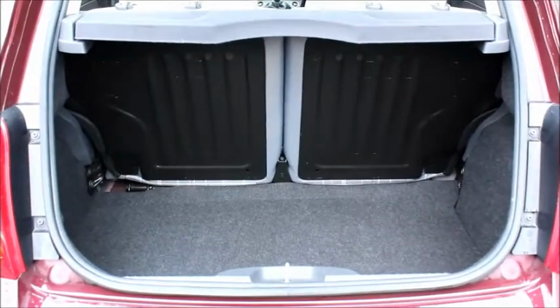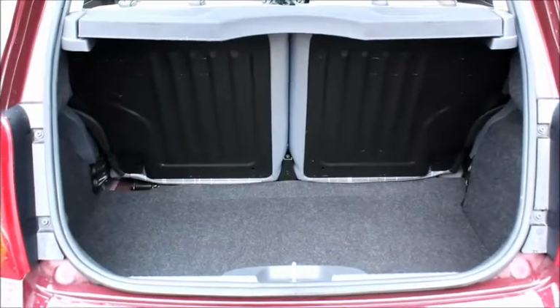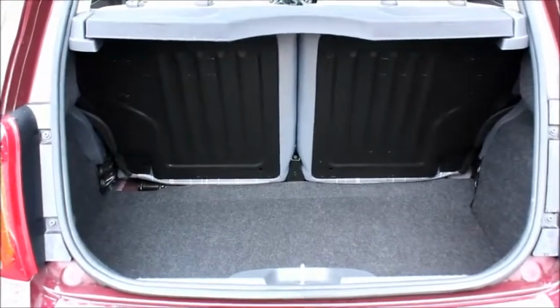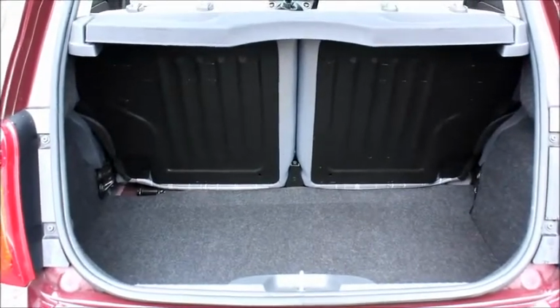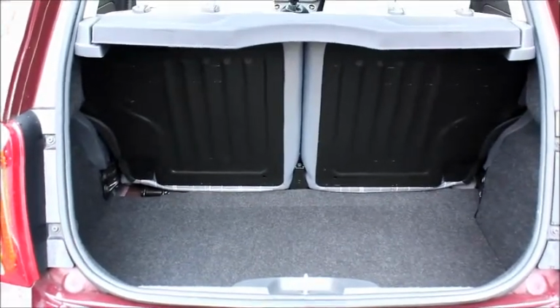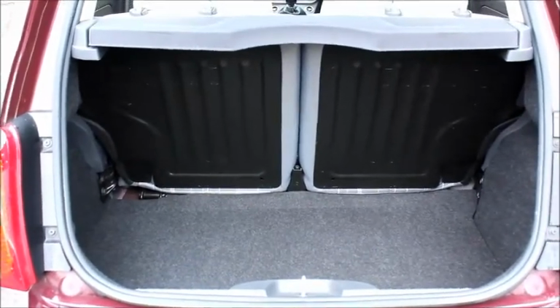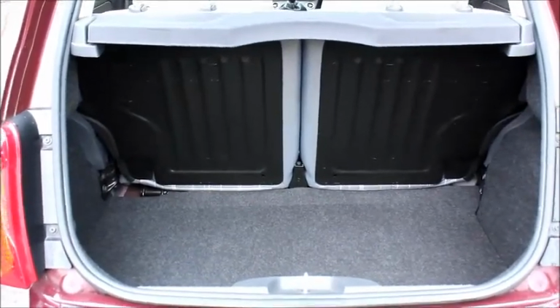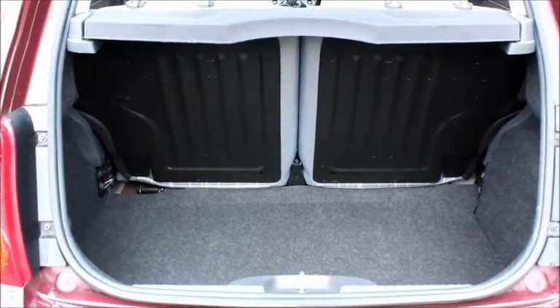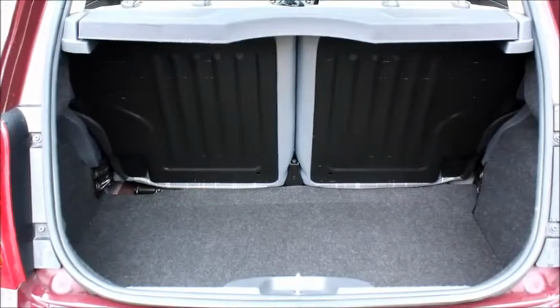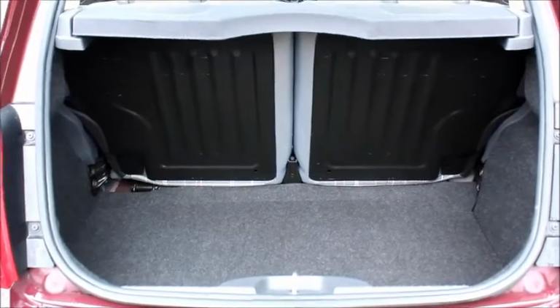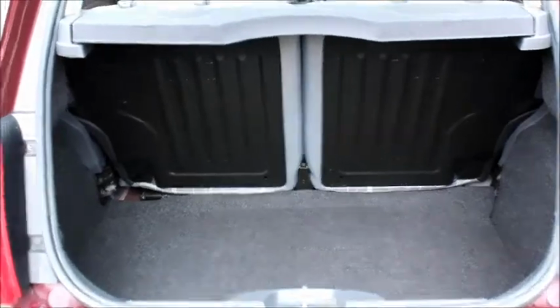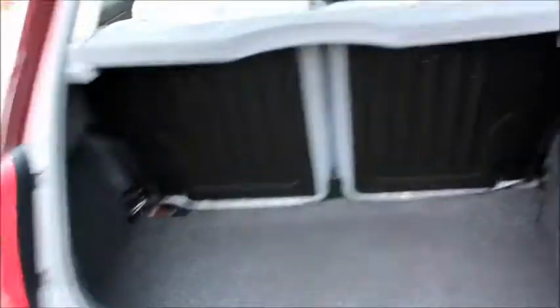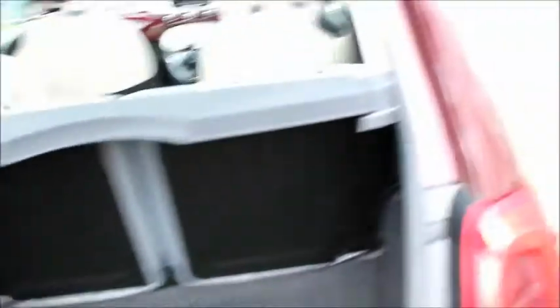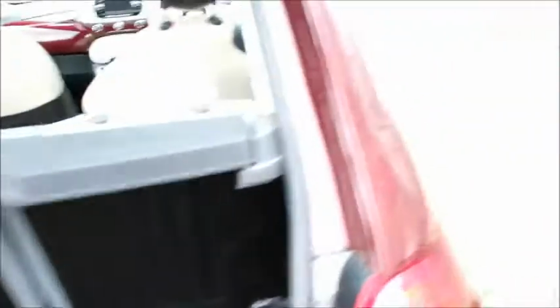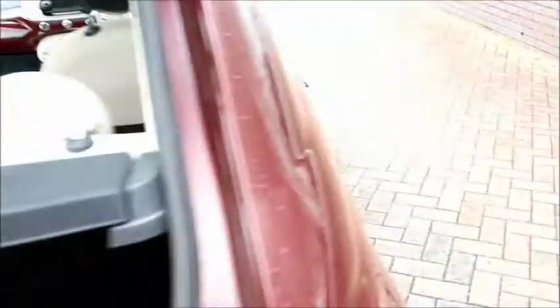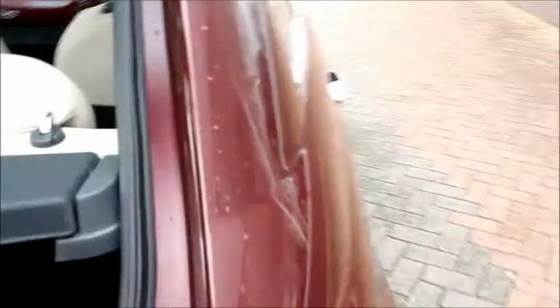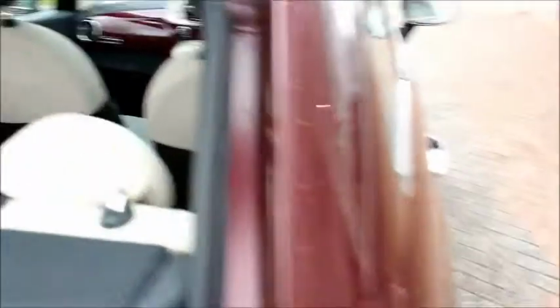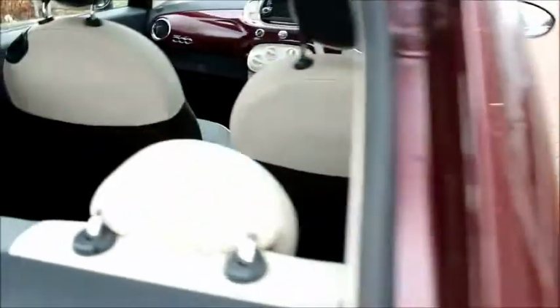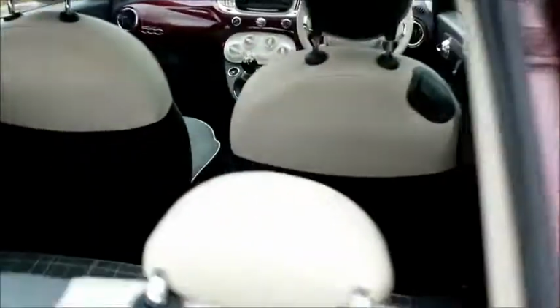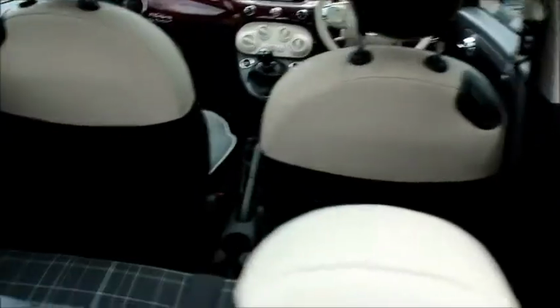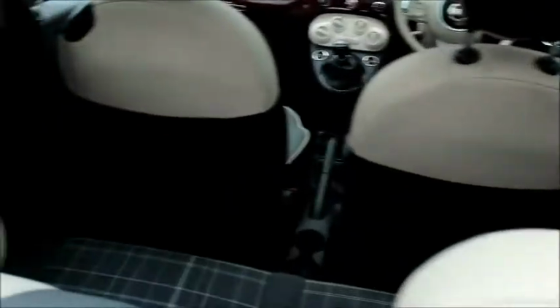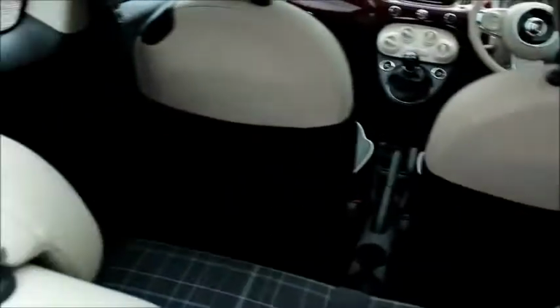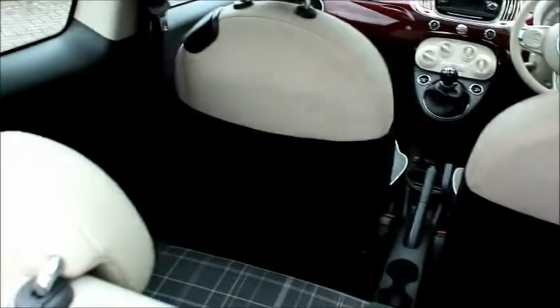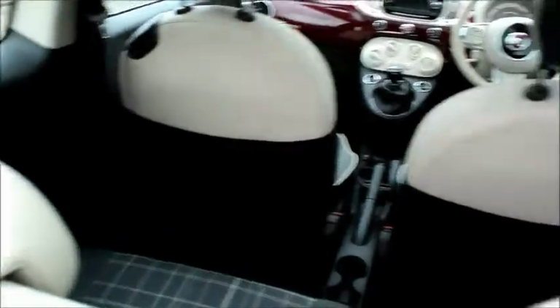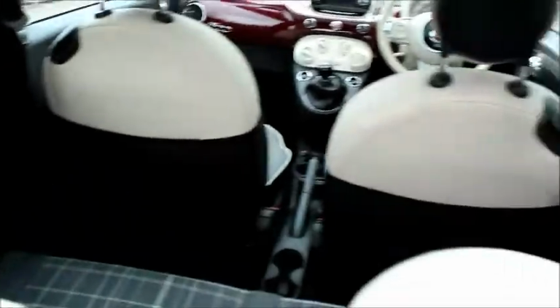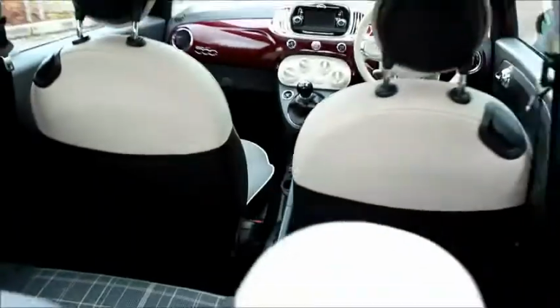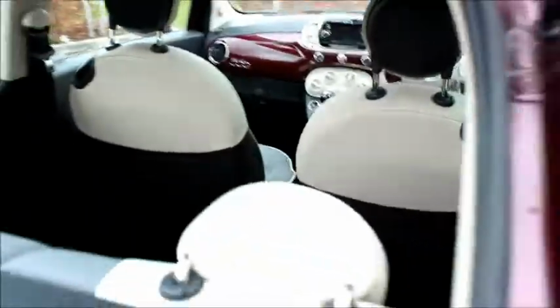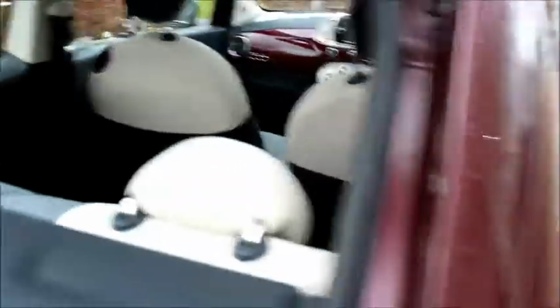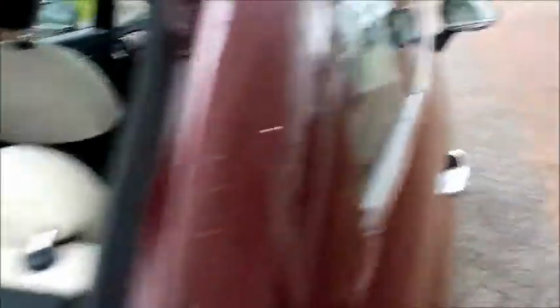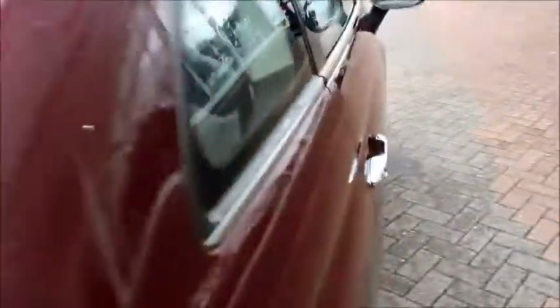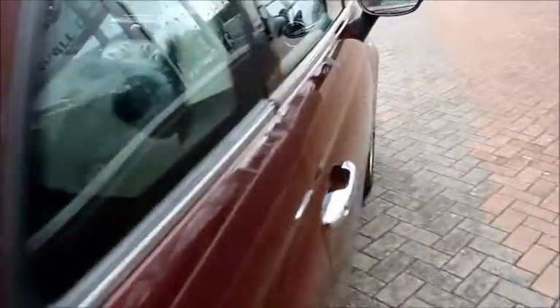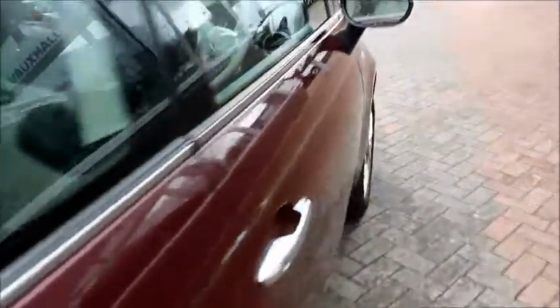The Fiat 500 has a reasonable sized boot for a smaller hatchback vehicle and has rear folding seats to increase boot space. In the back of the vehicle there are two passenger seats with seat belts.